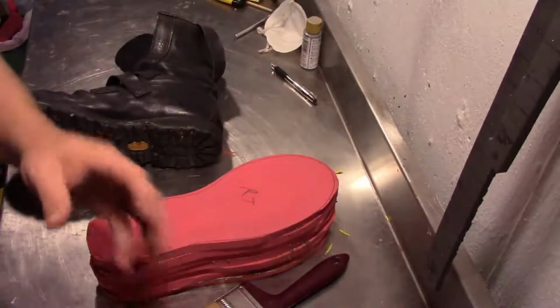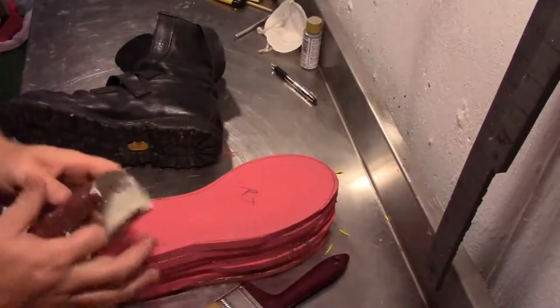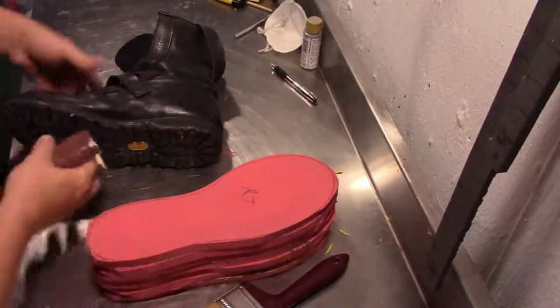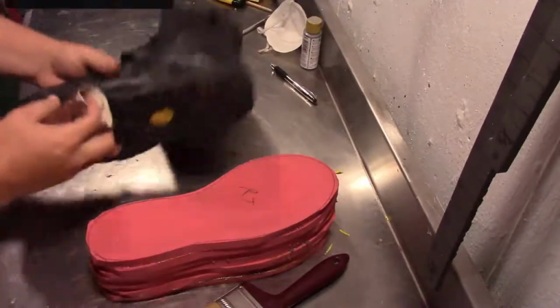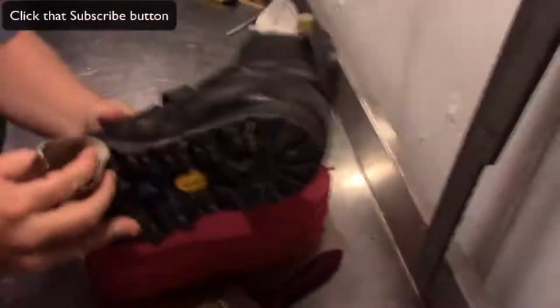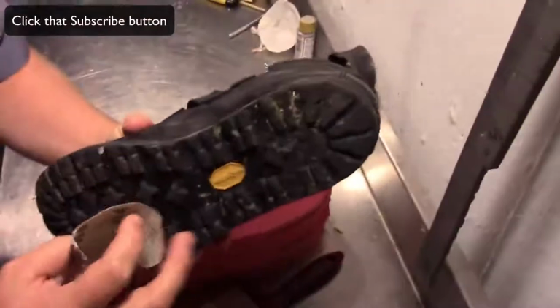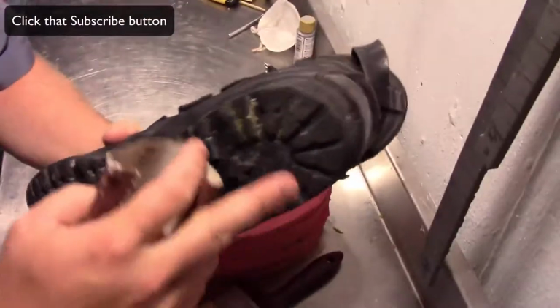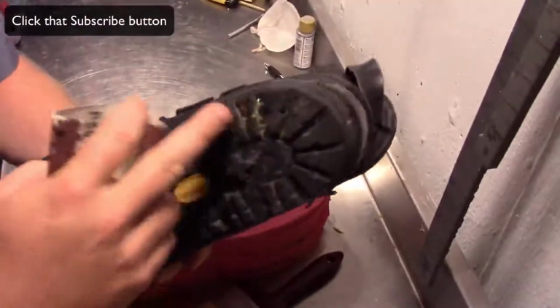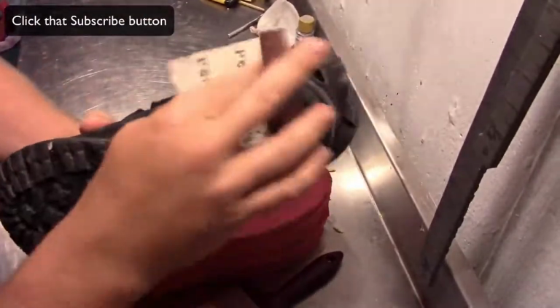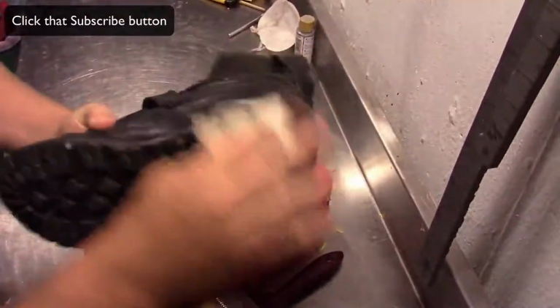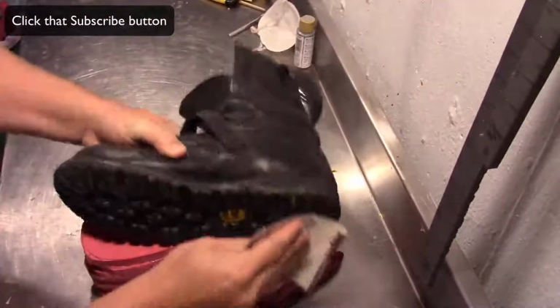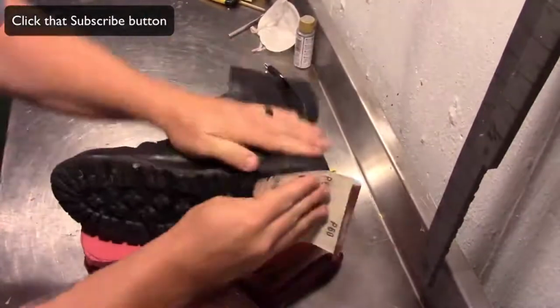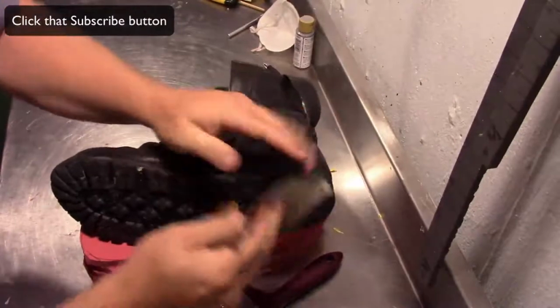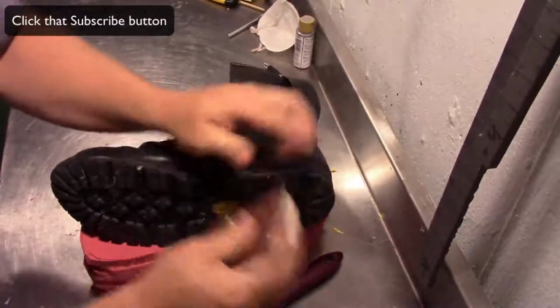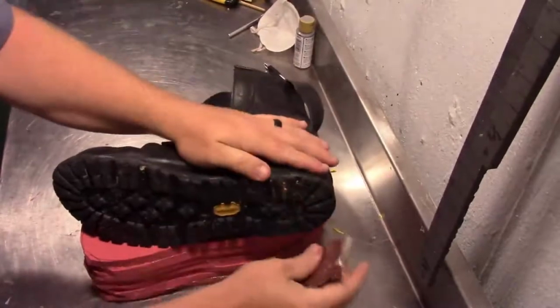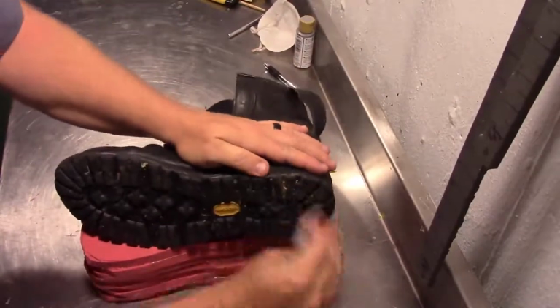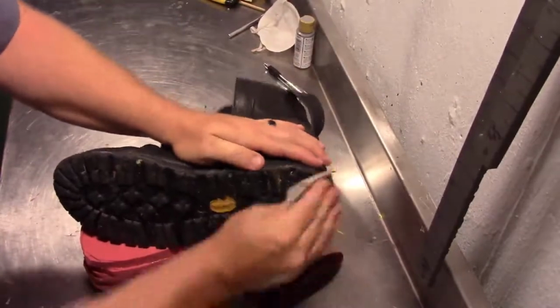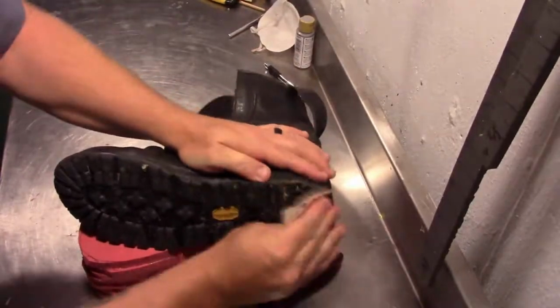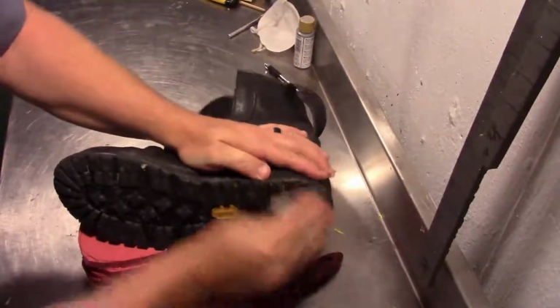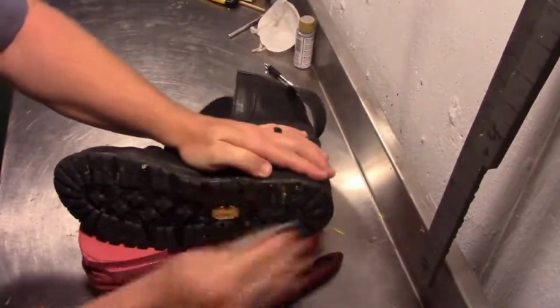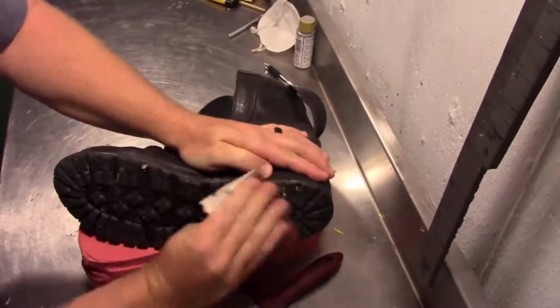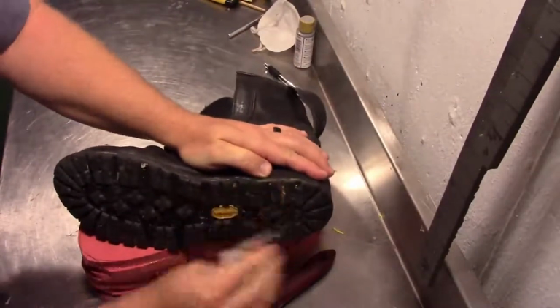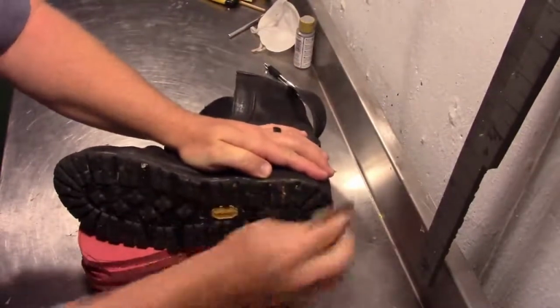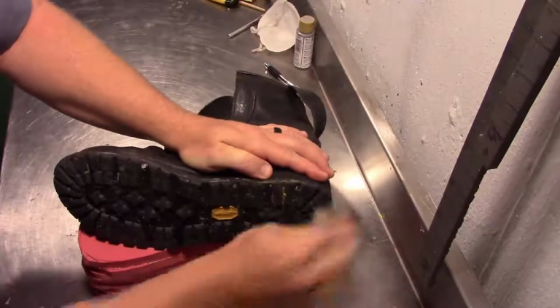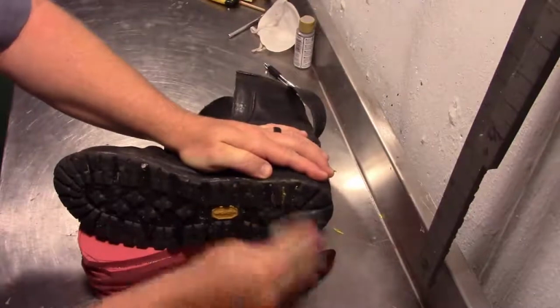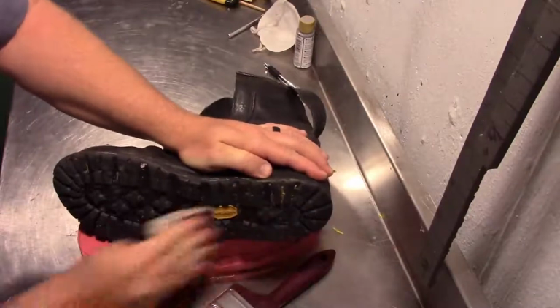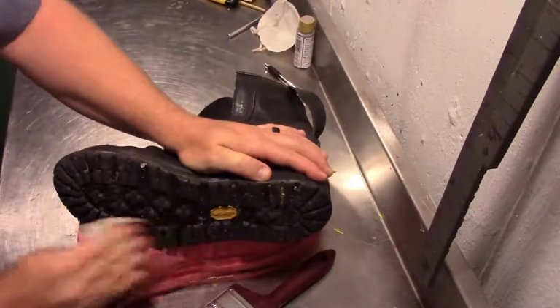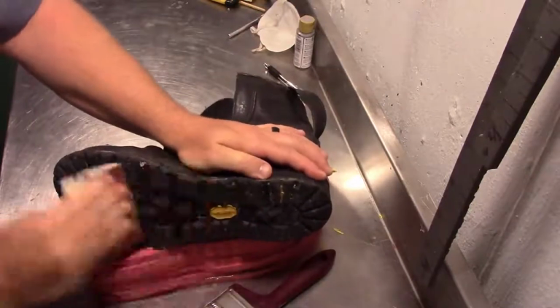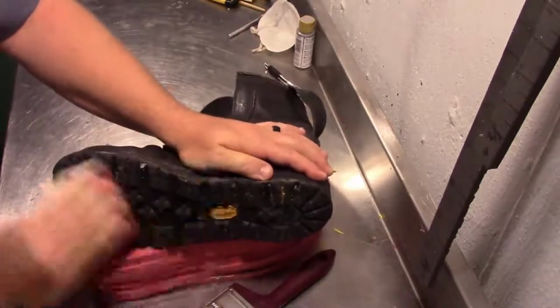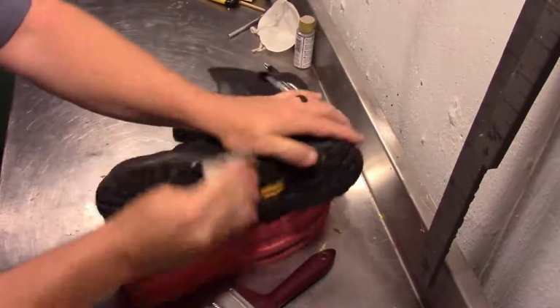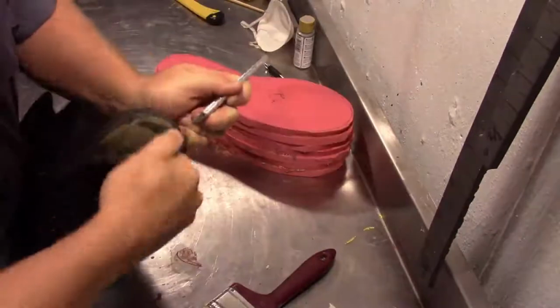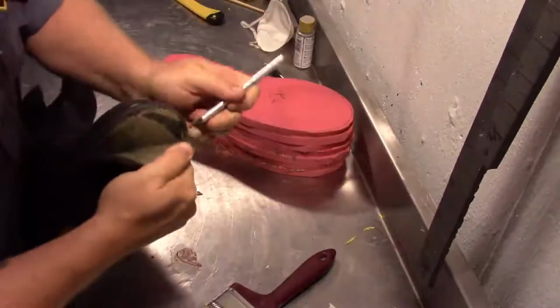Just going to show you the next step. When you're attaching the sole to the foam, you want to make sure you rough up the area to give the glue an extra place to attach, just to give it a better grip.